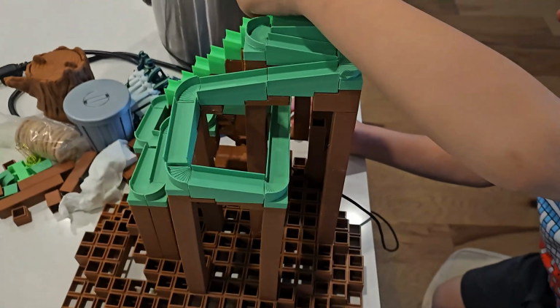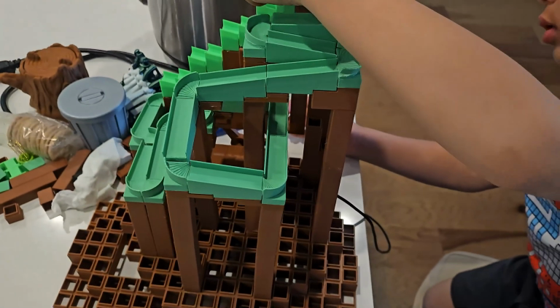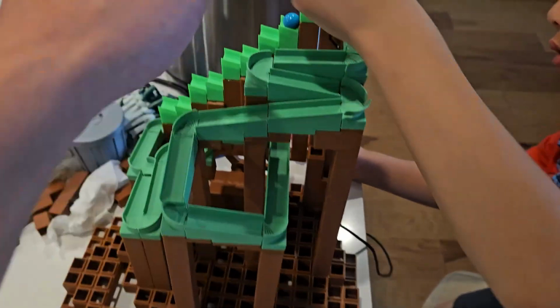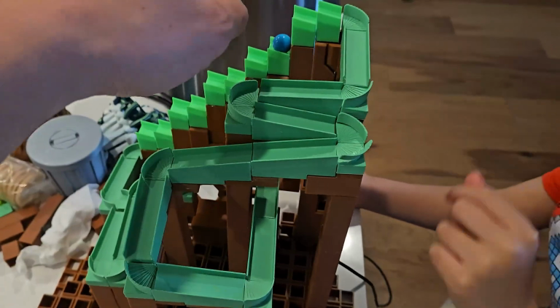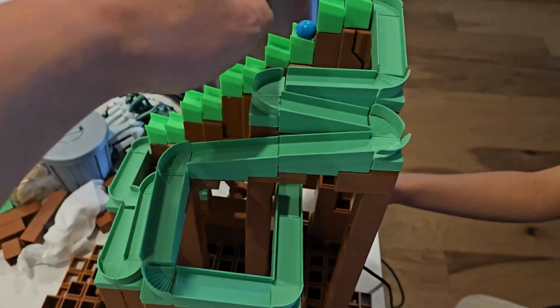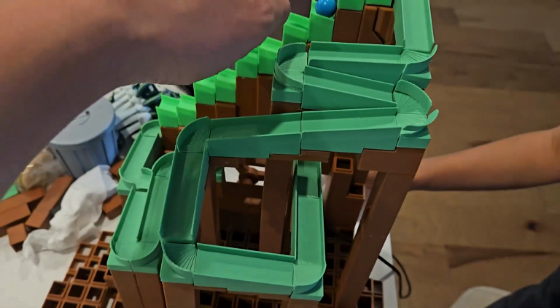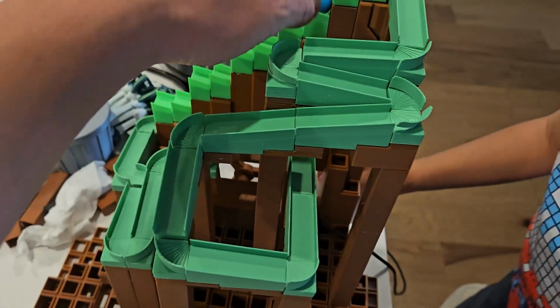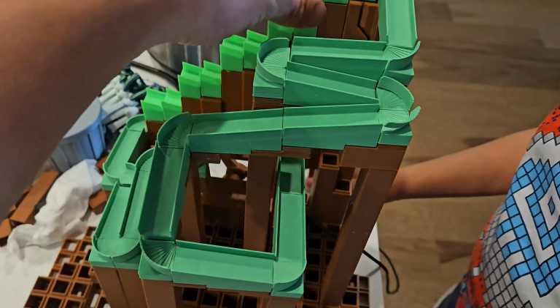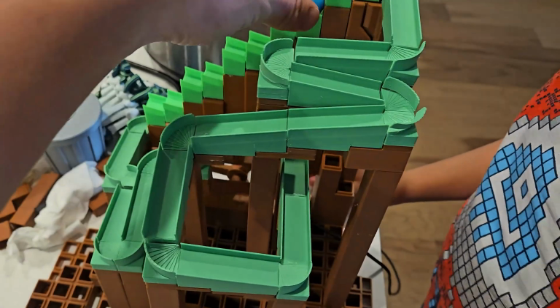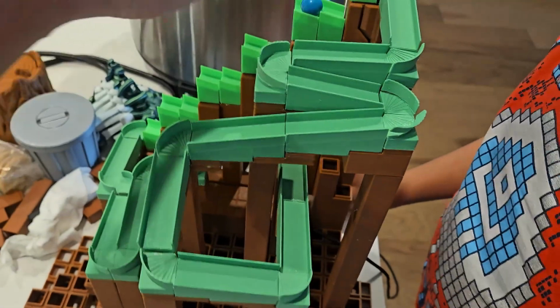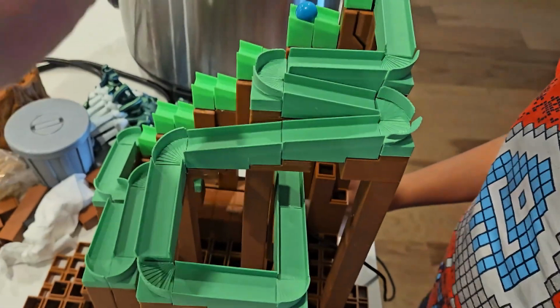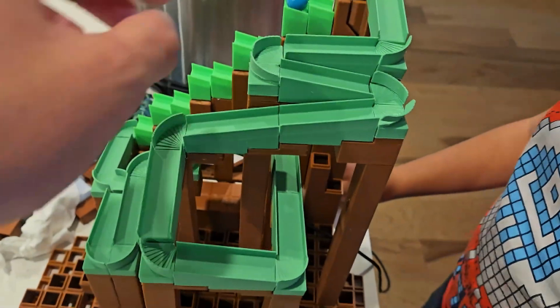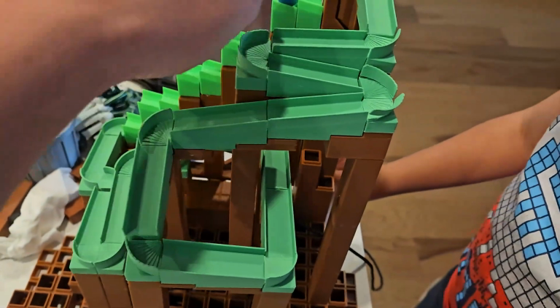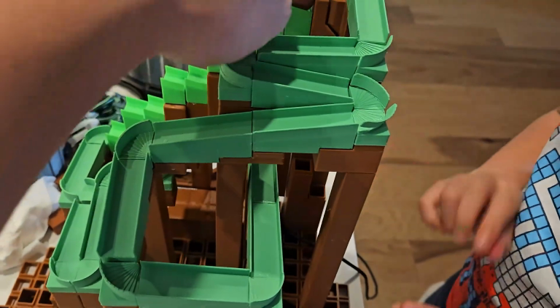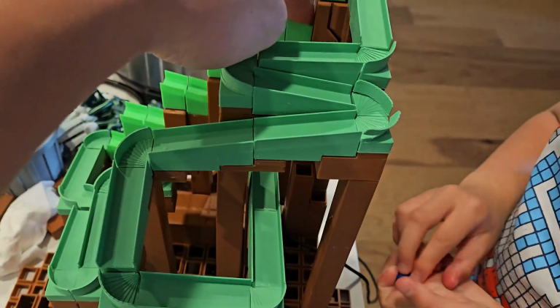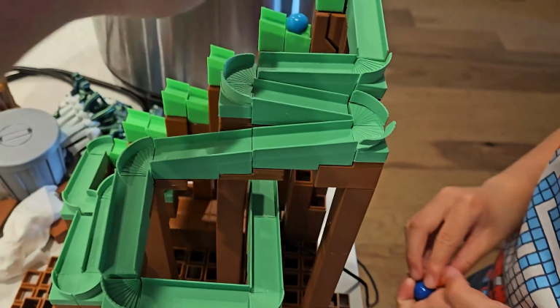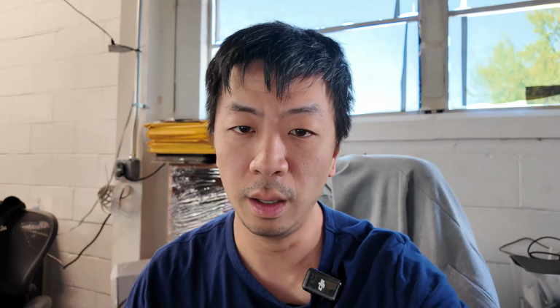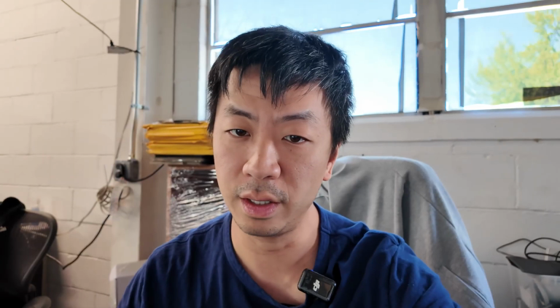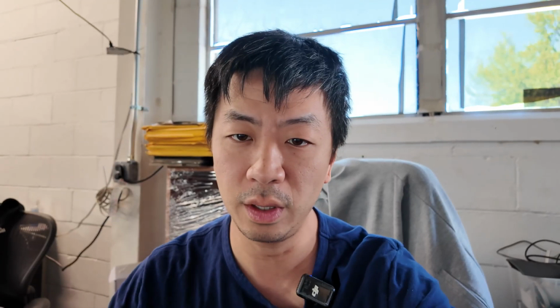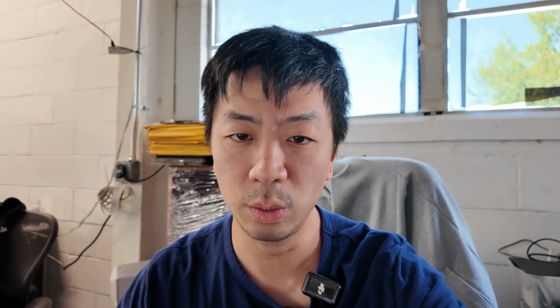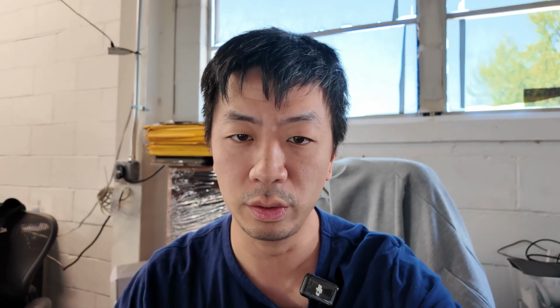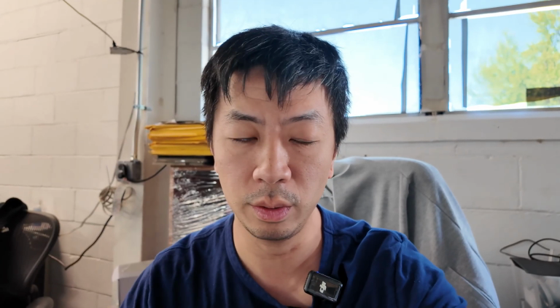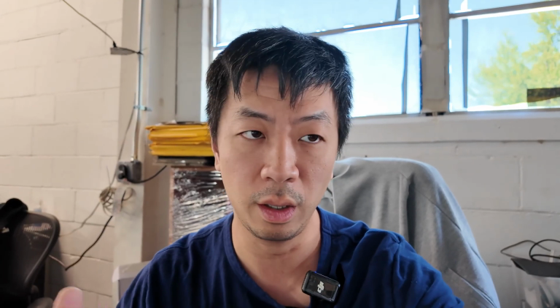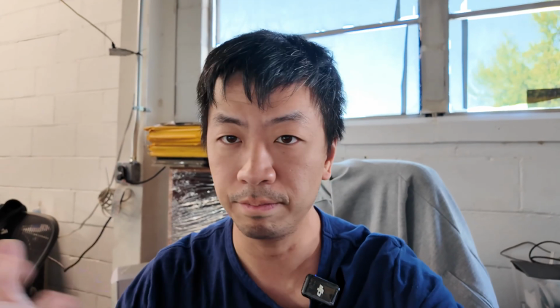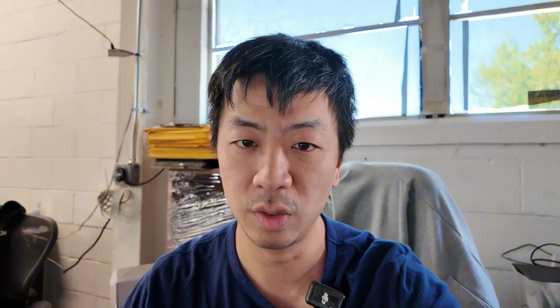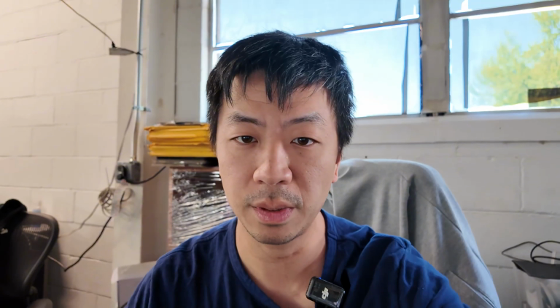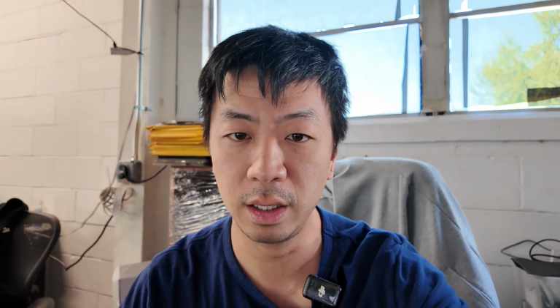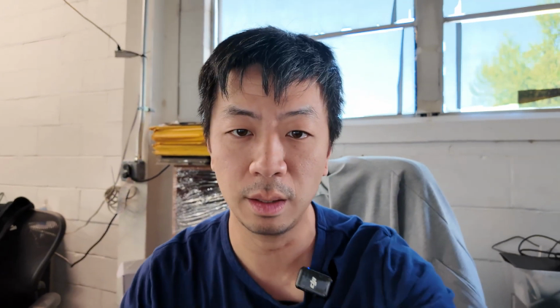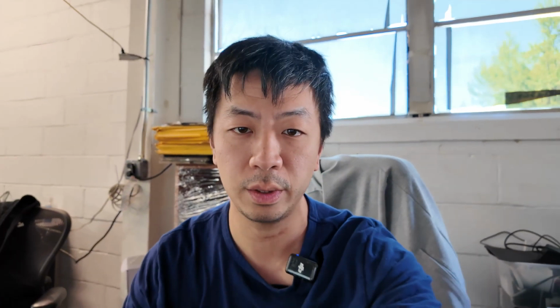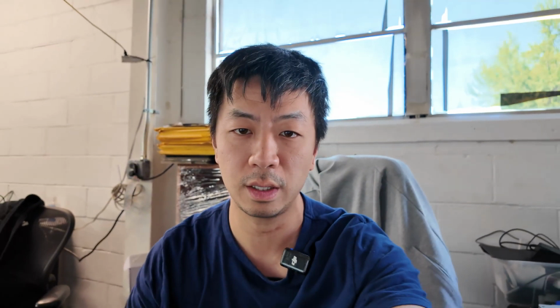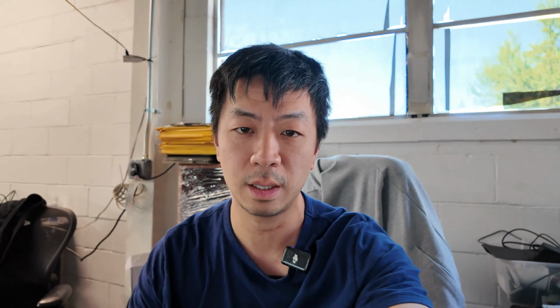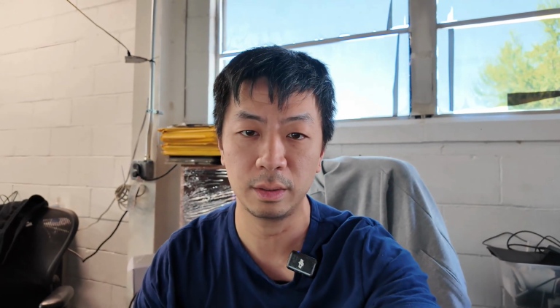This is going to be linked down in the description below if you want to 3D print one yourself. In this video, I'm just going to walk you through the steps that I take to print this and assemble it.